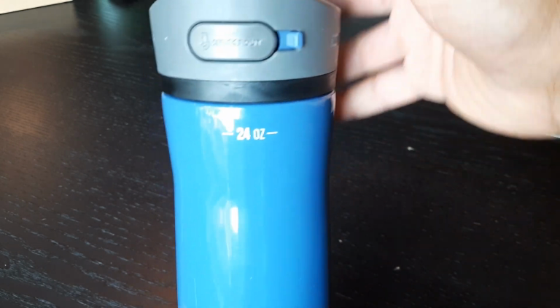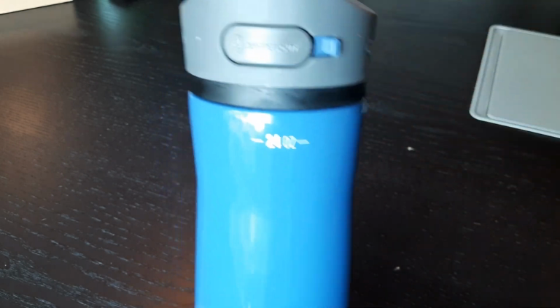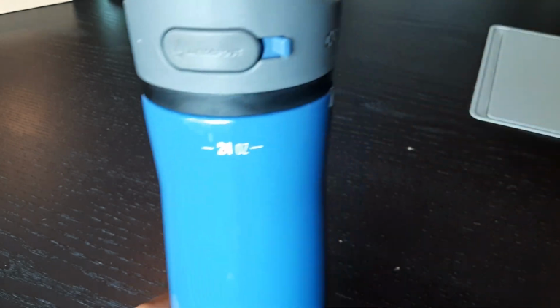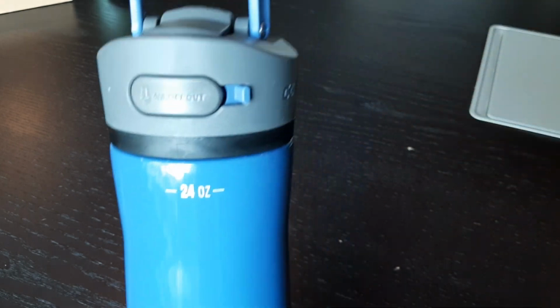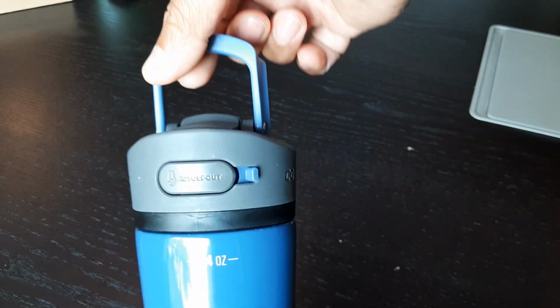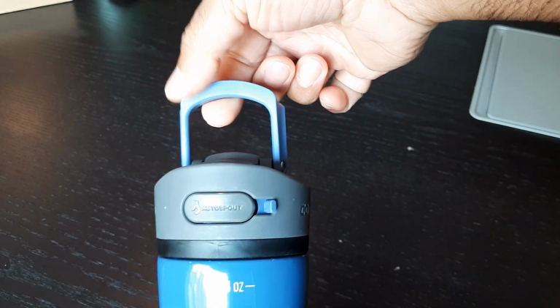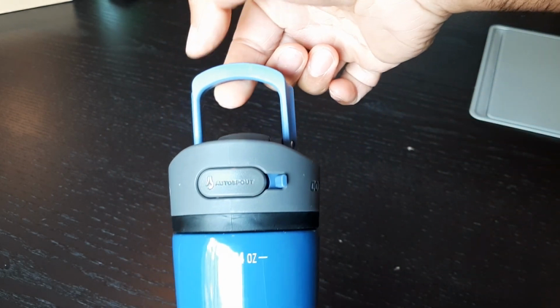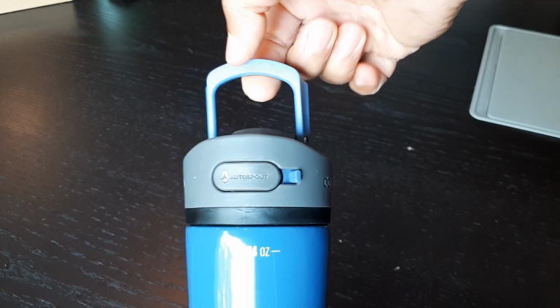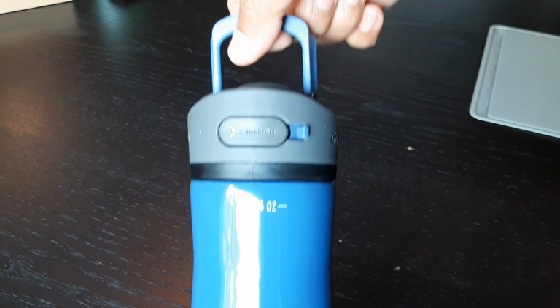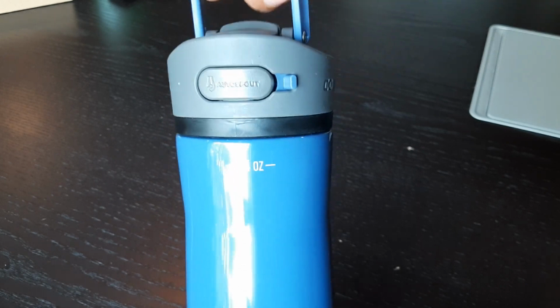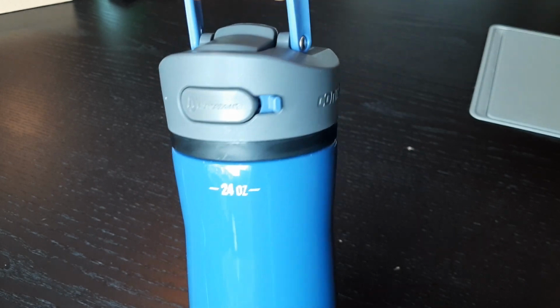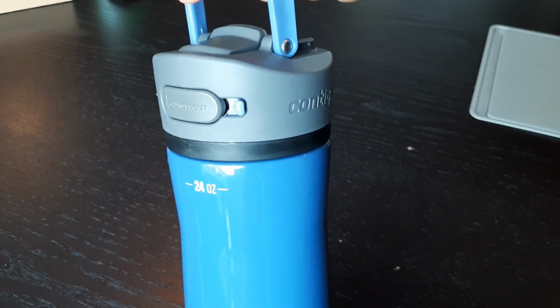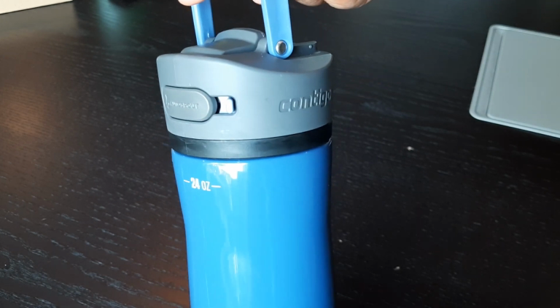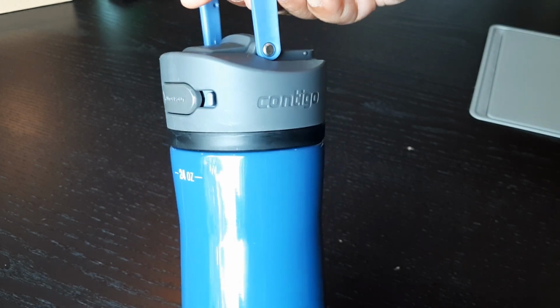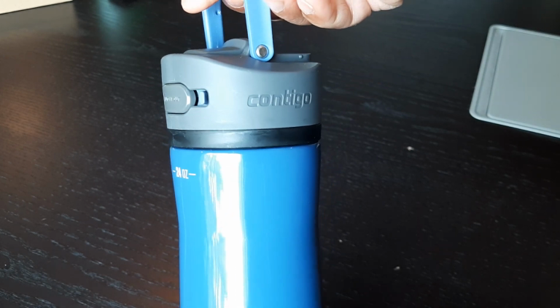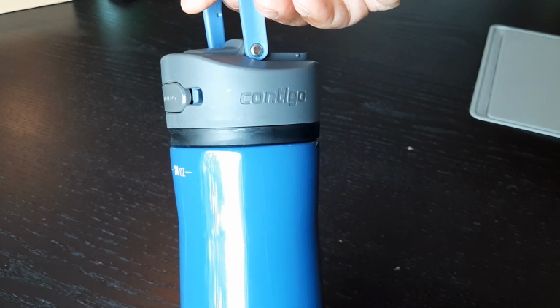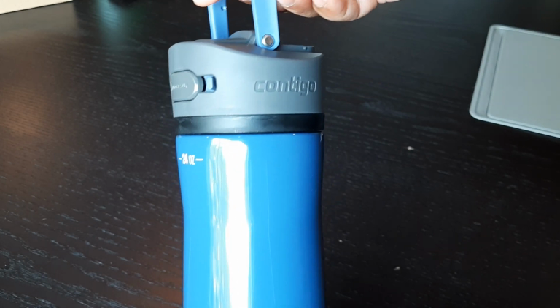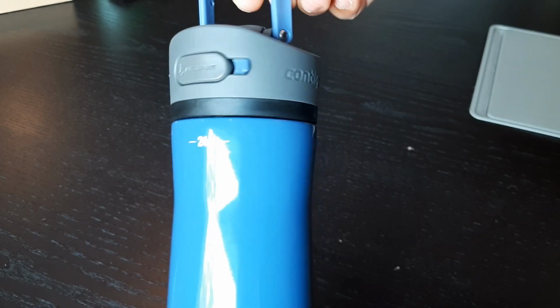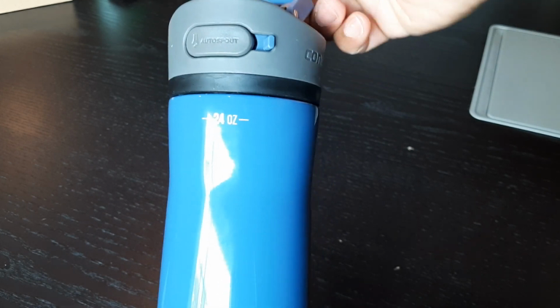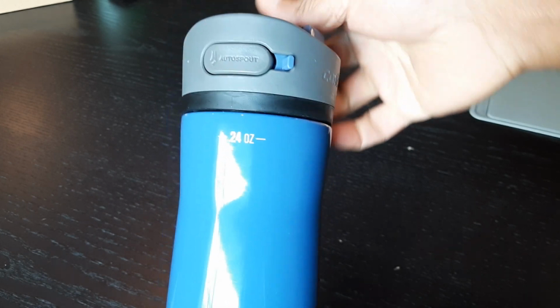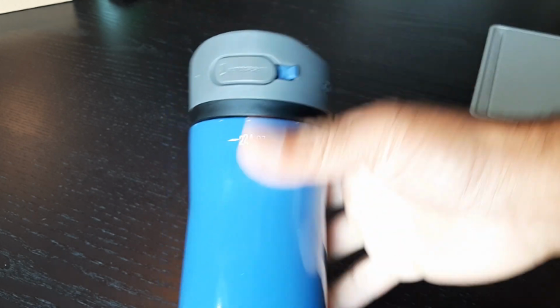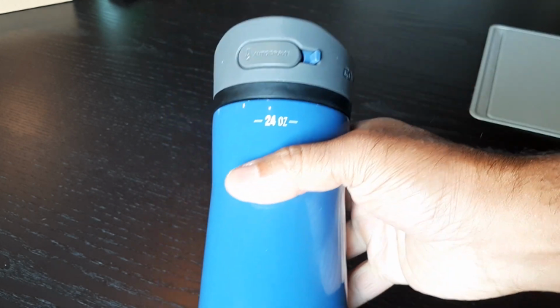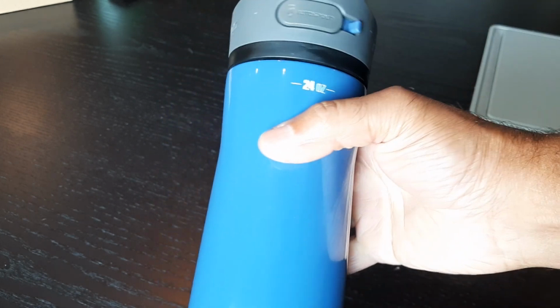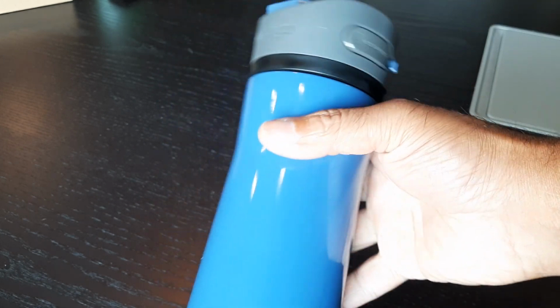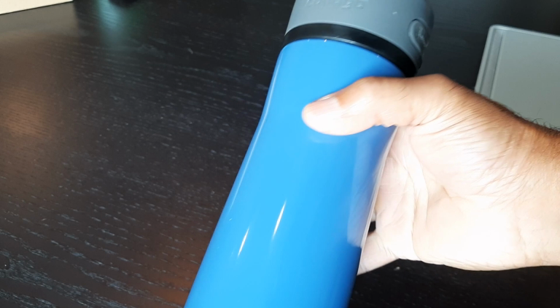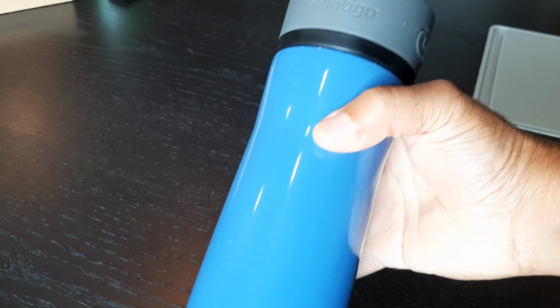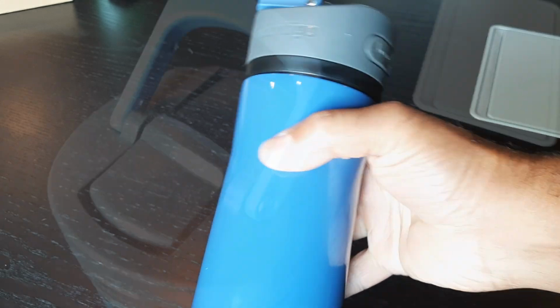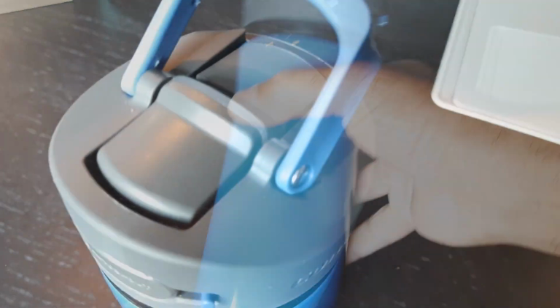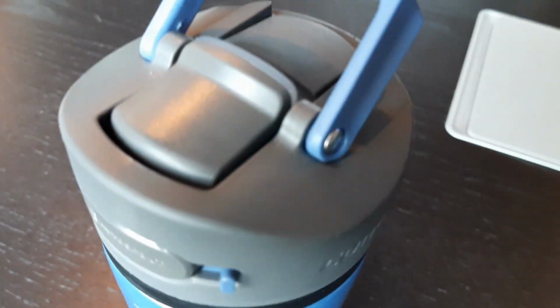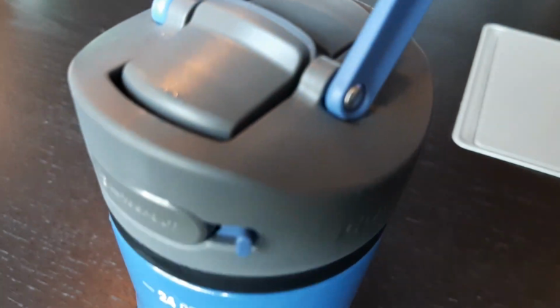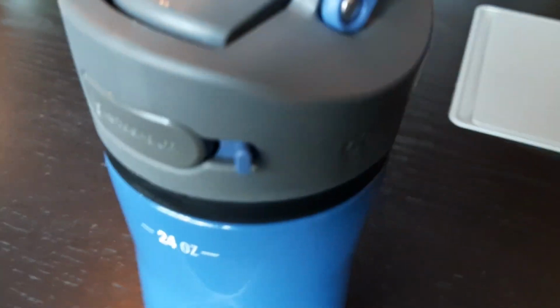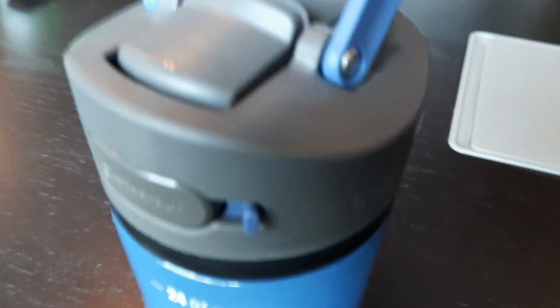It comes with a handle, so you can just carry it or hang it somewhere. It's good quality, built well, and comes in a lot of nice colors.